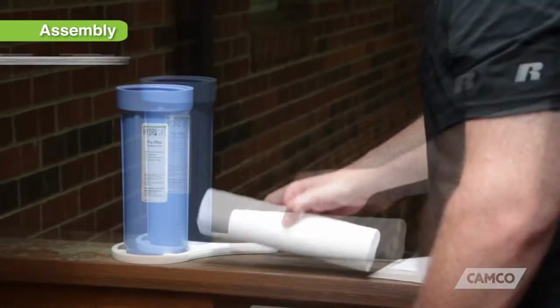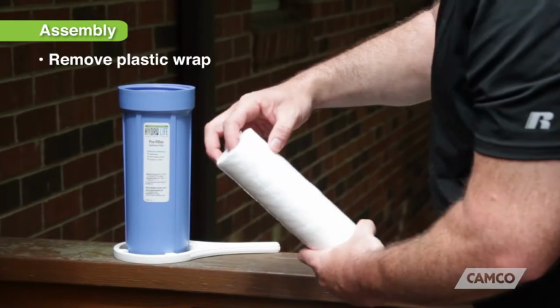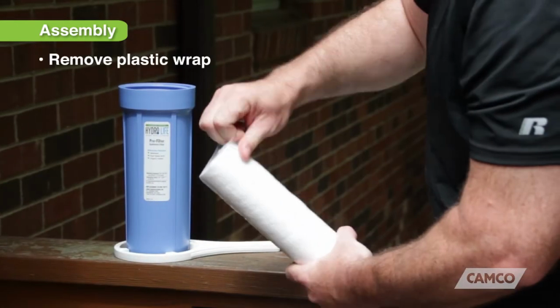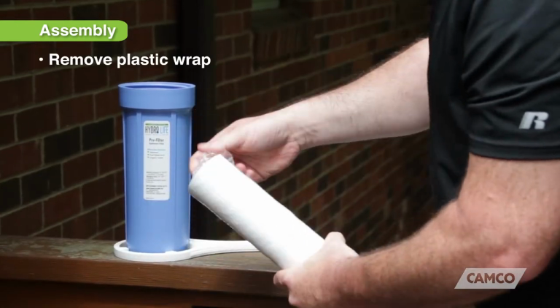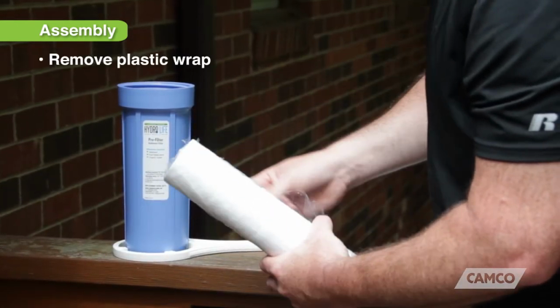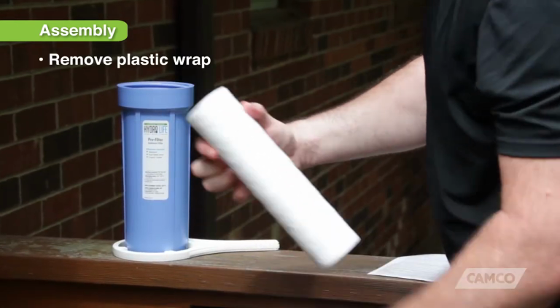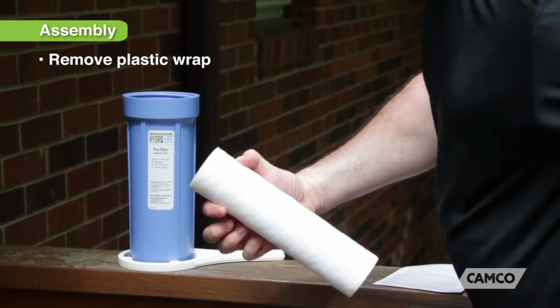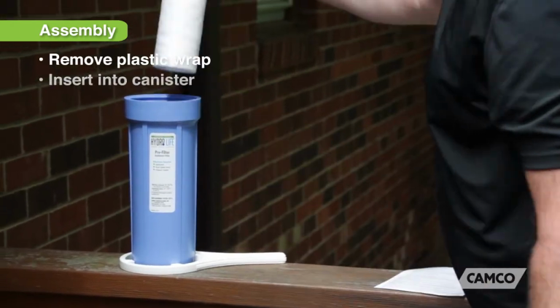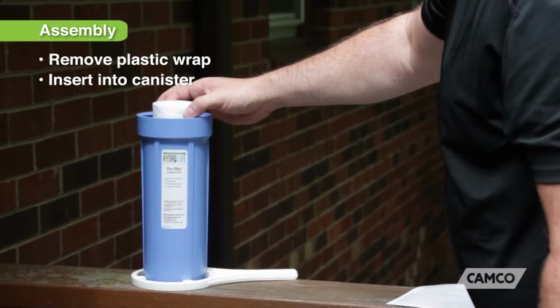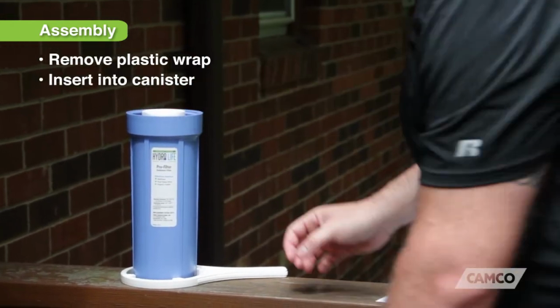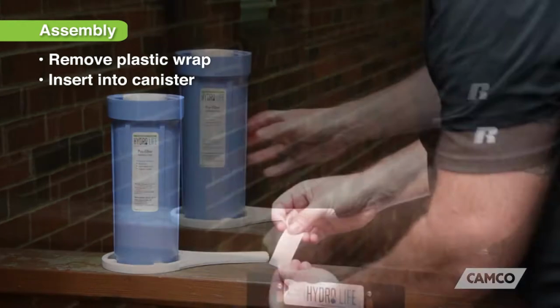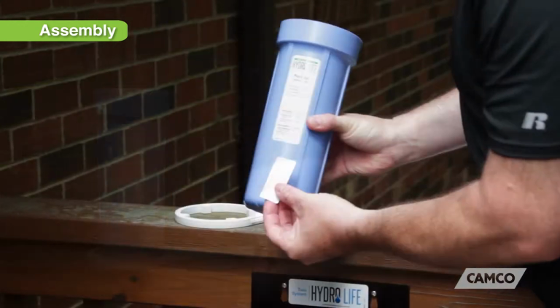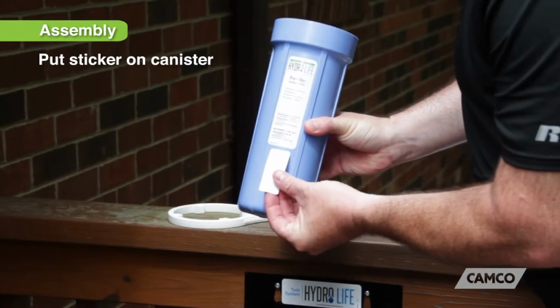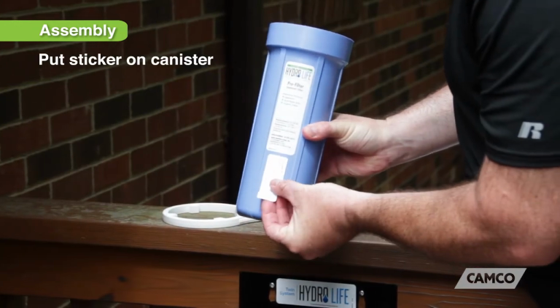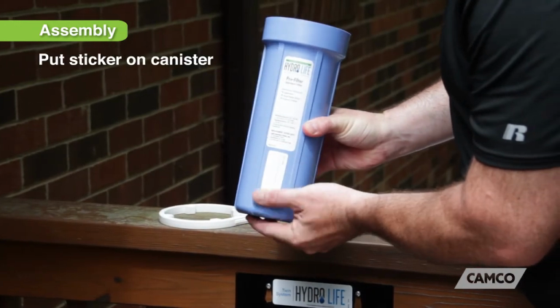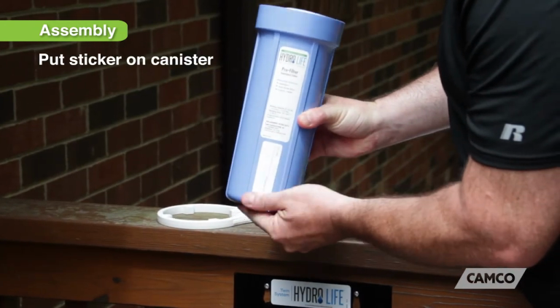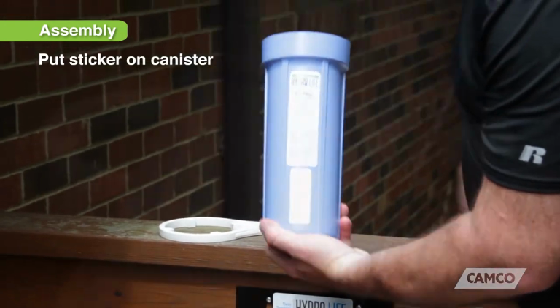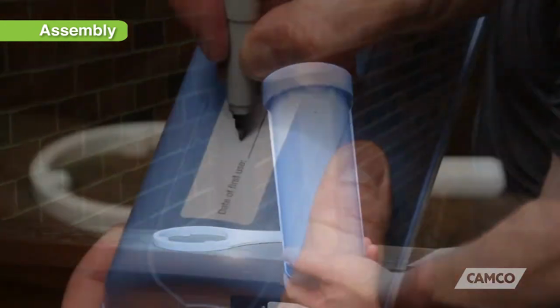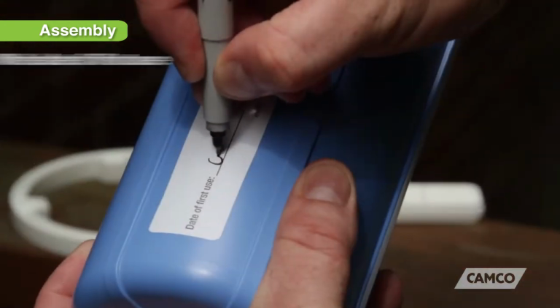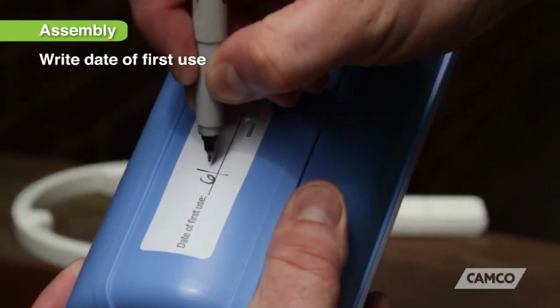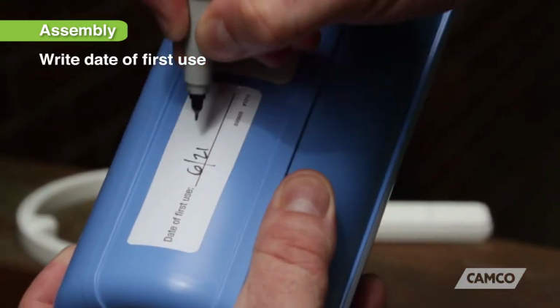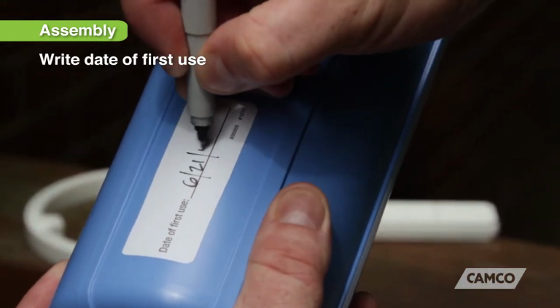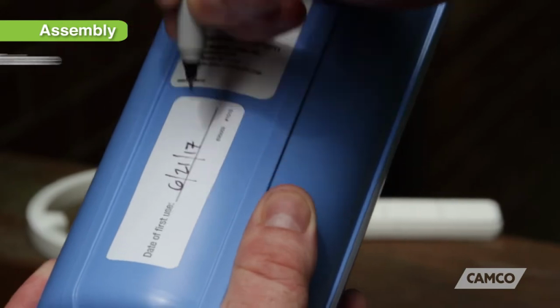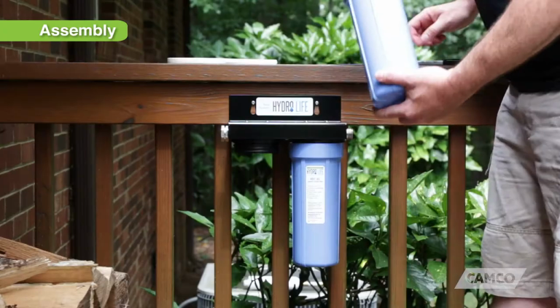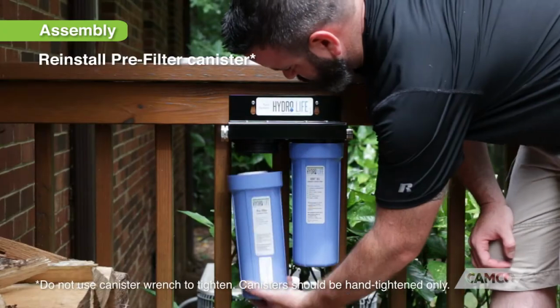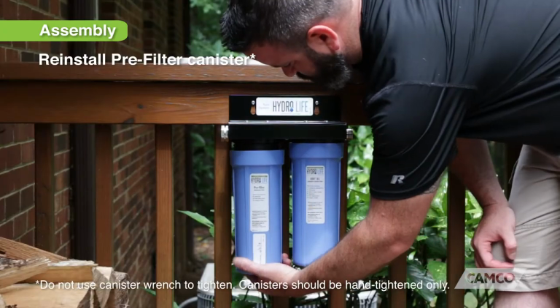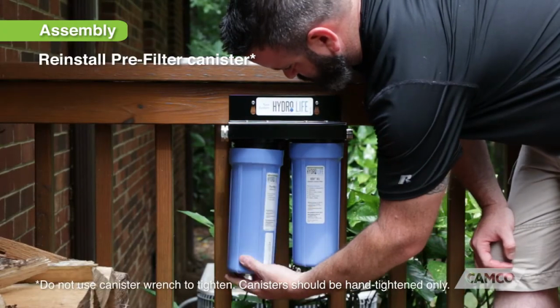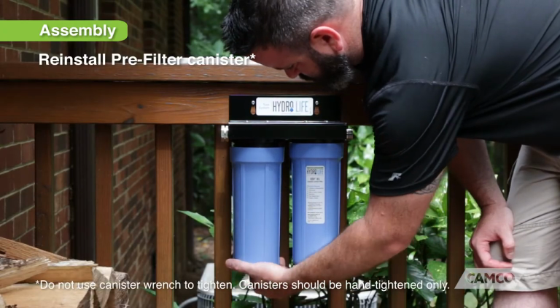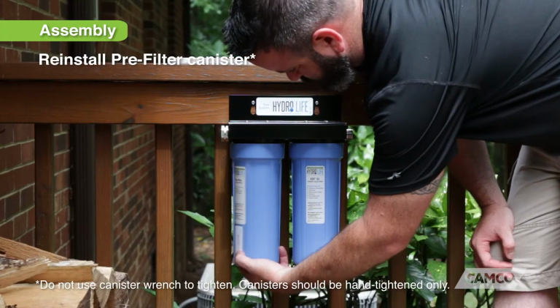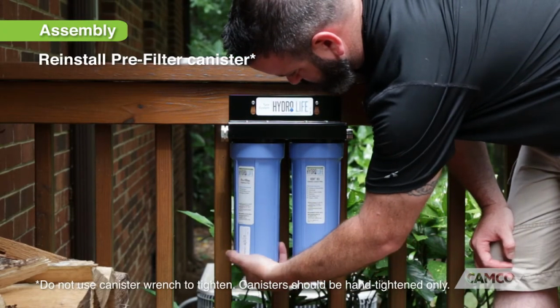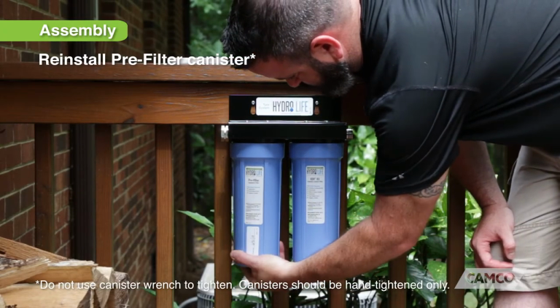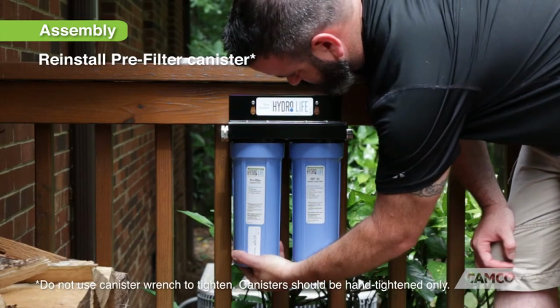Remove the plastic wrap from the sediment pre-filter and place it back in the canister. Put the date of first use sticker on the canister and write the date on it. Then reinstall the pre-filter canister onto the twin system bracket.